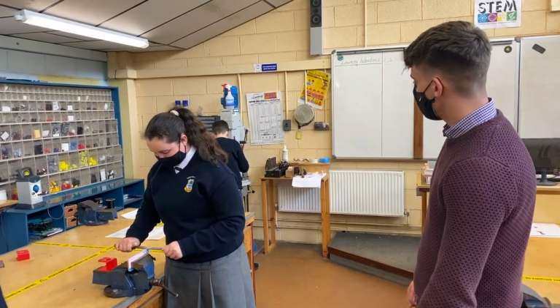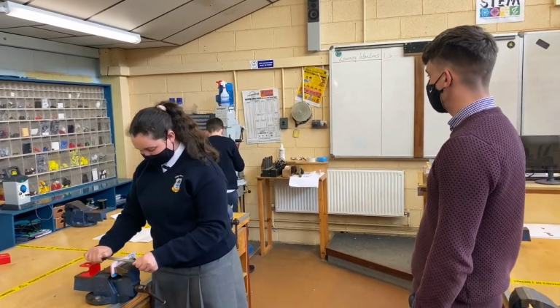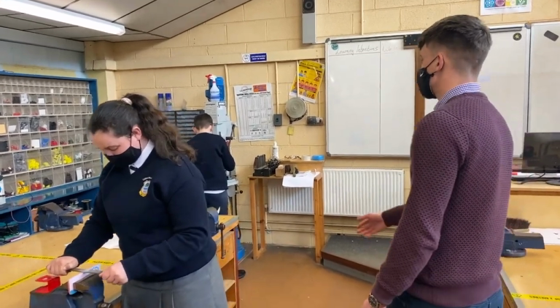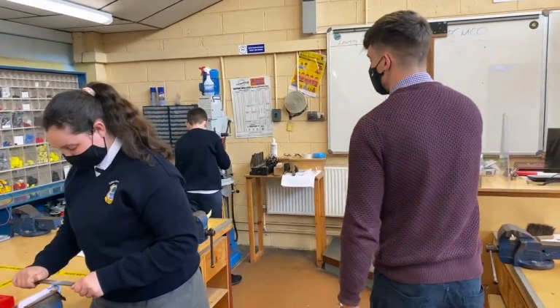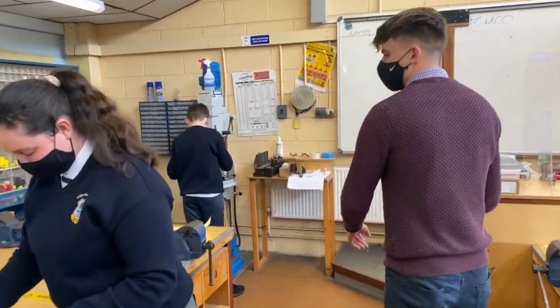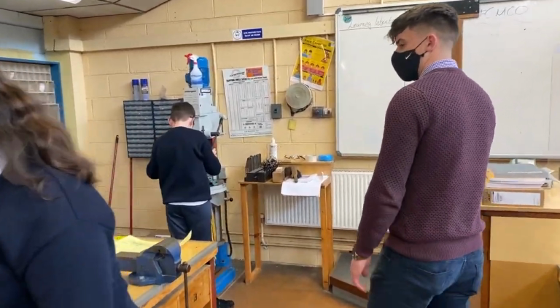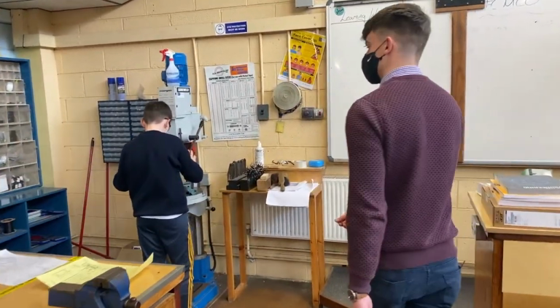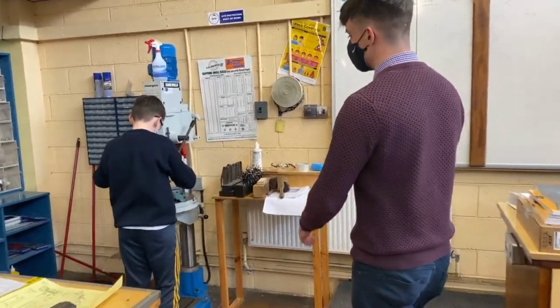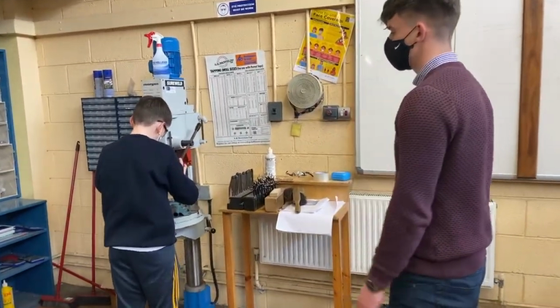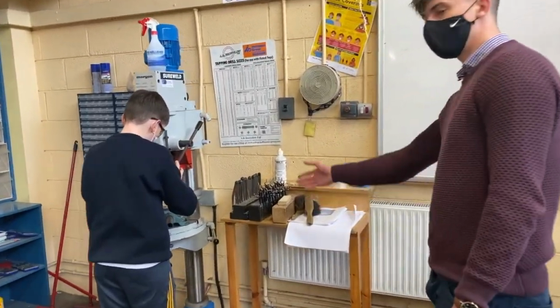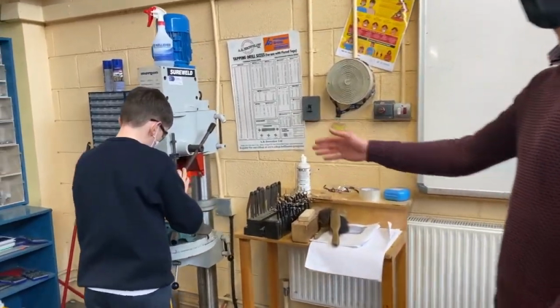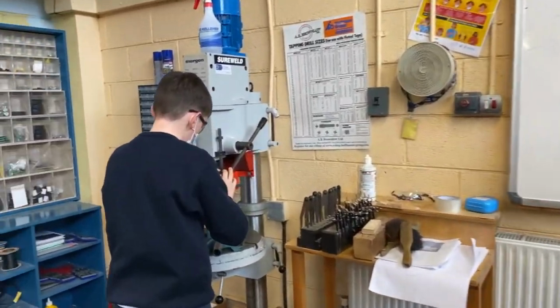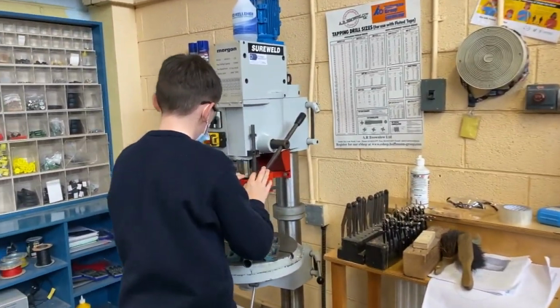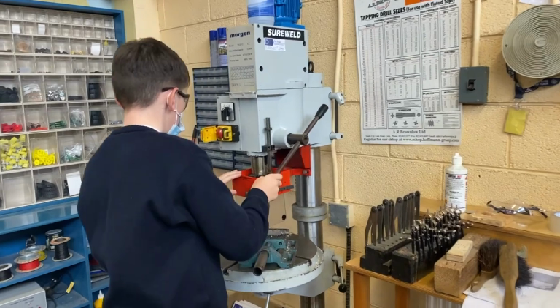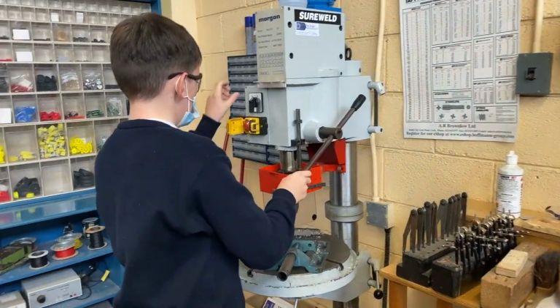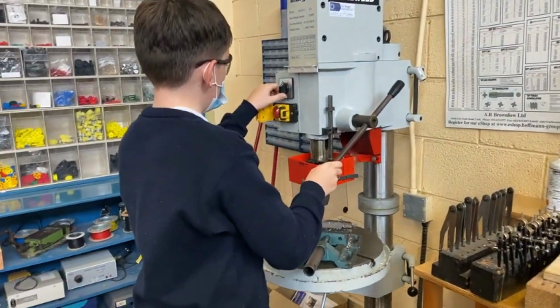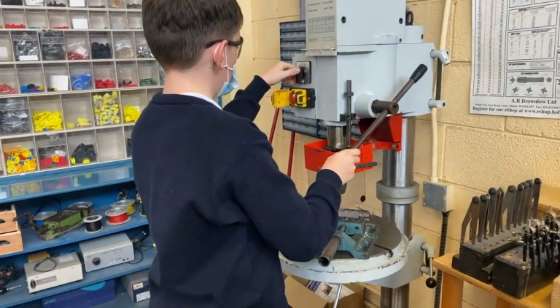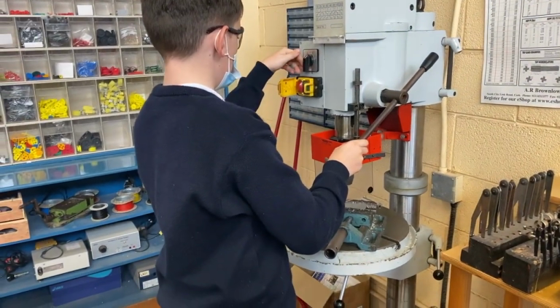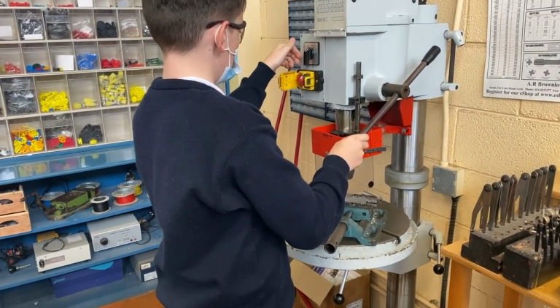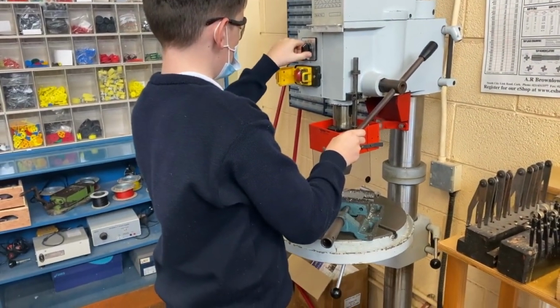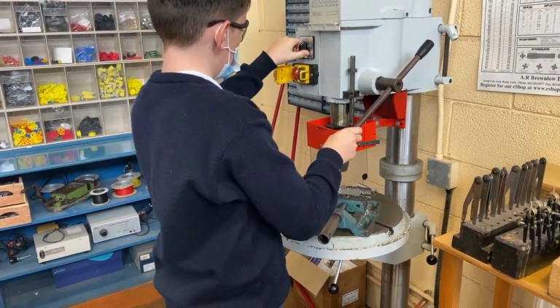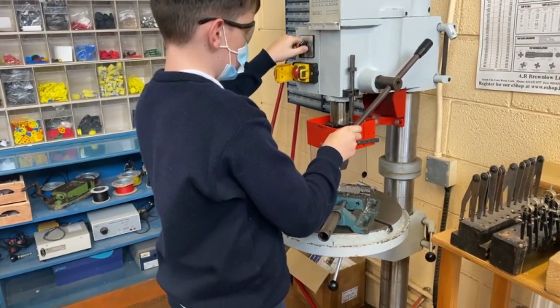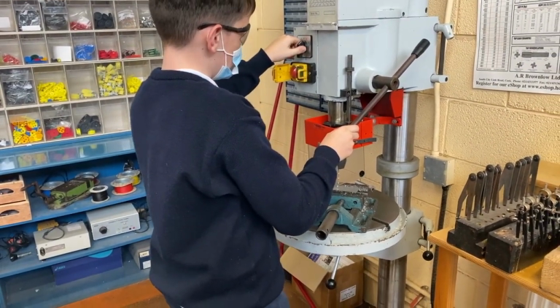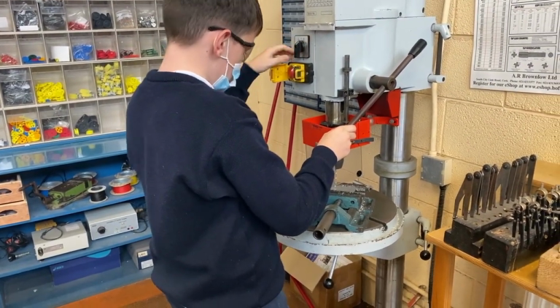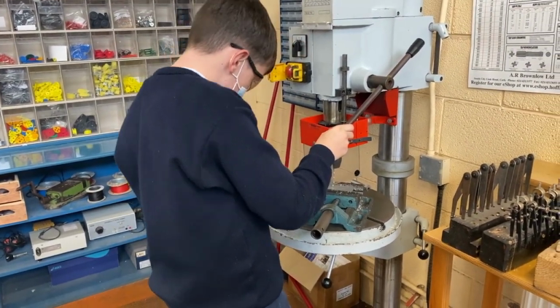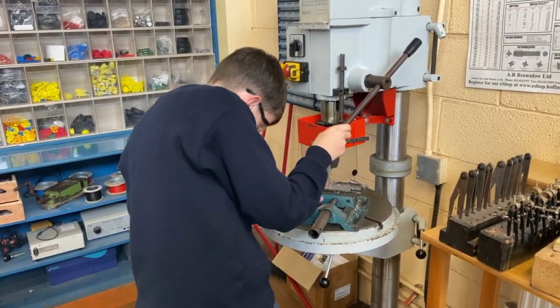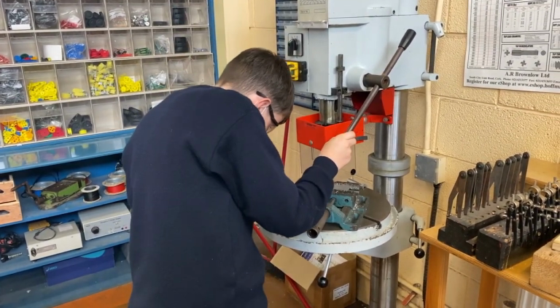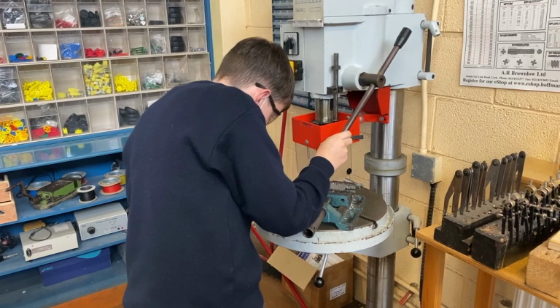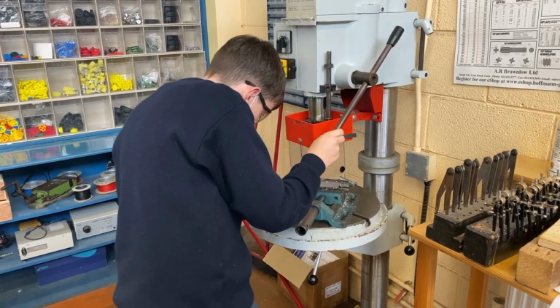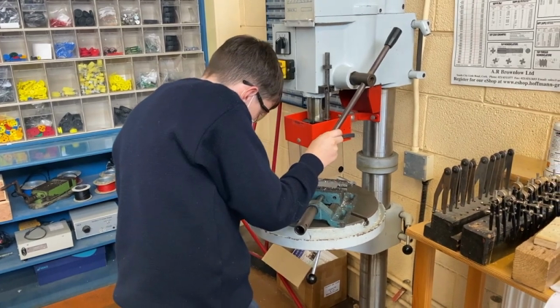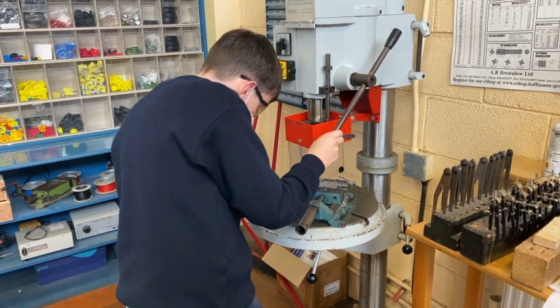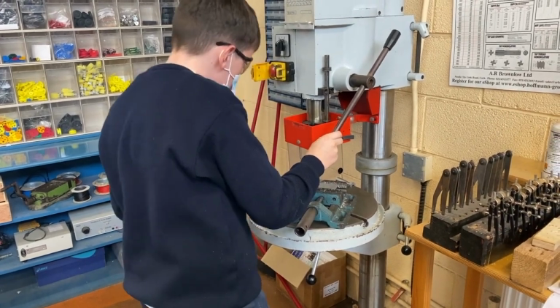Lastly, we have Gavin down the end. He's going to use a pillar drill. So using some good machinery again. There's a lot of machinery here available in the room, which all students will have access to. So off you go, Gavin.